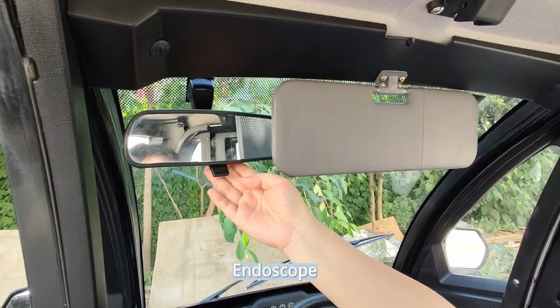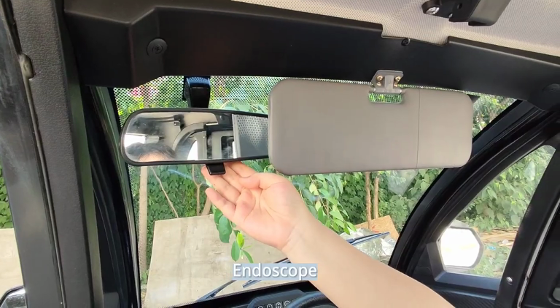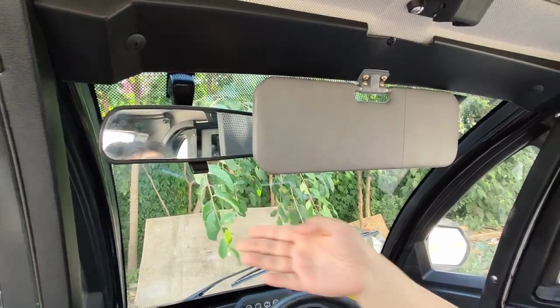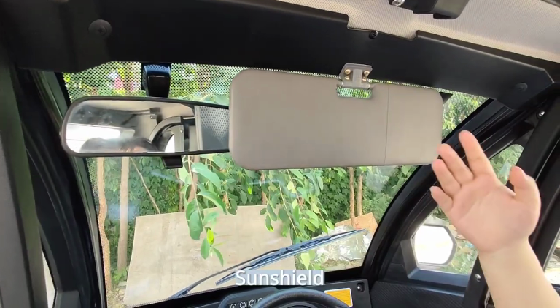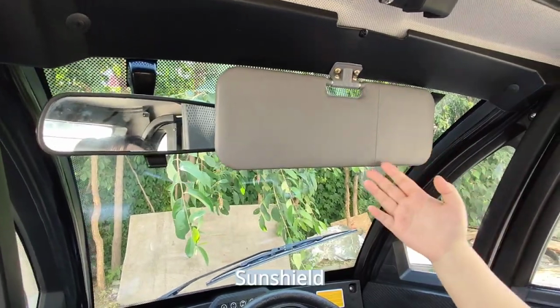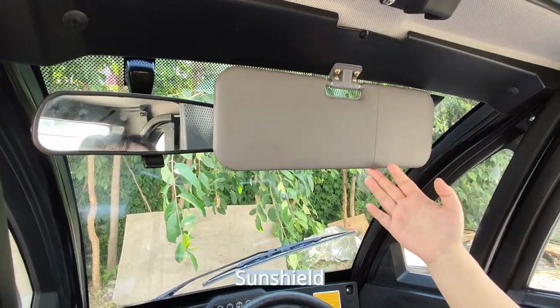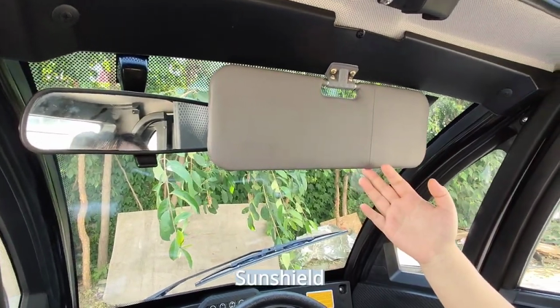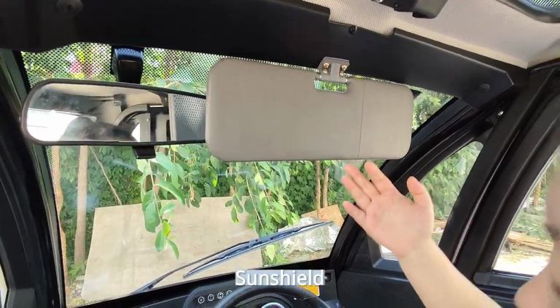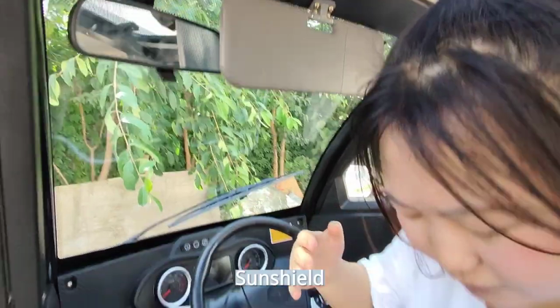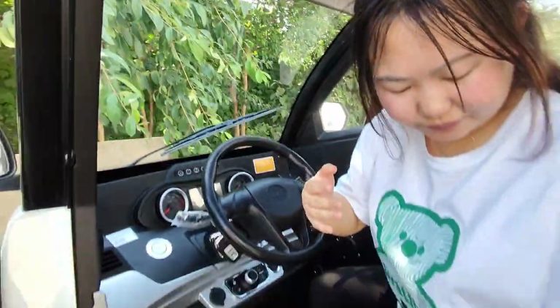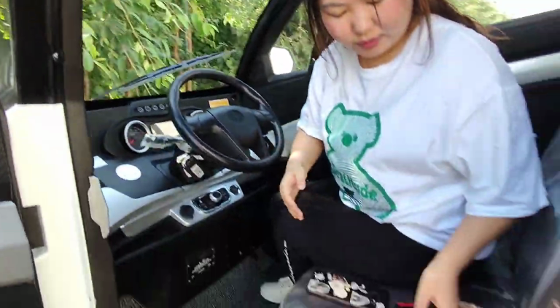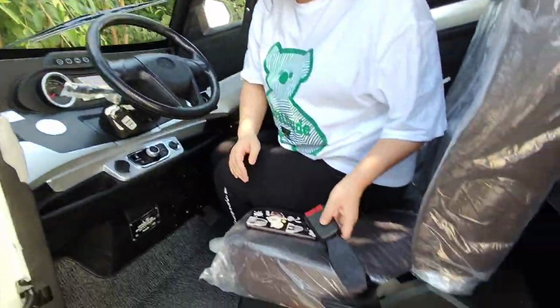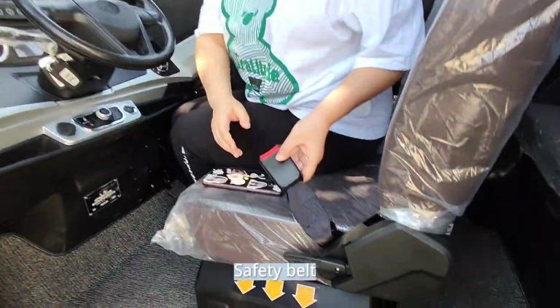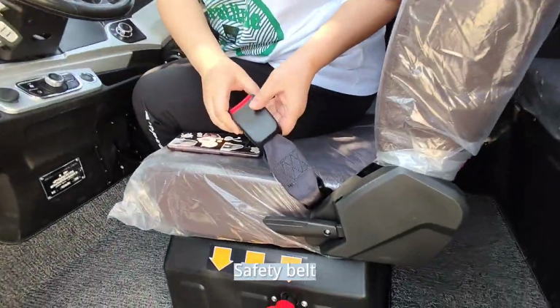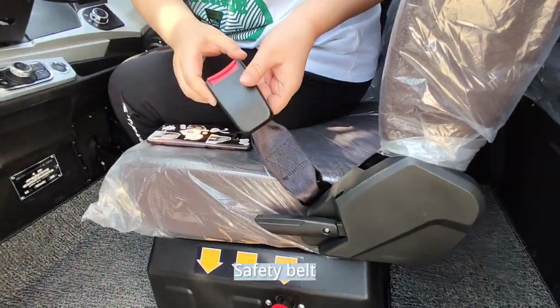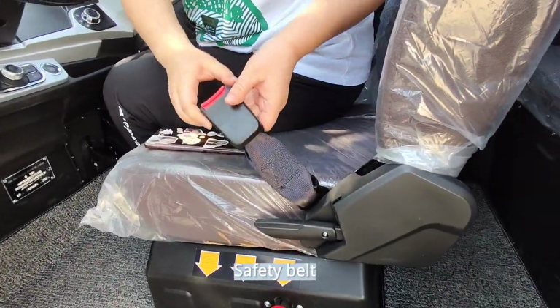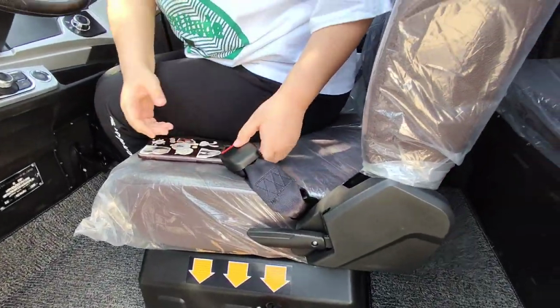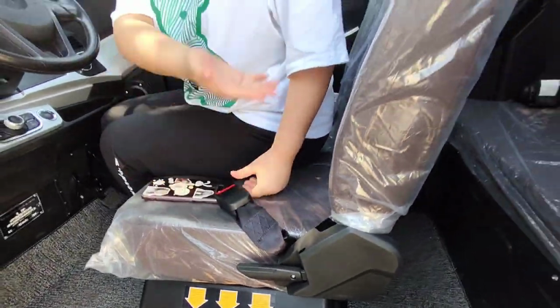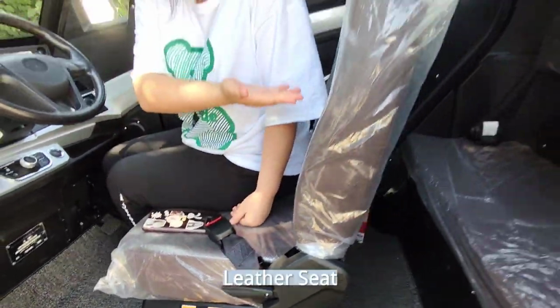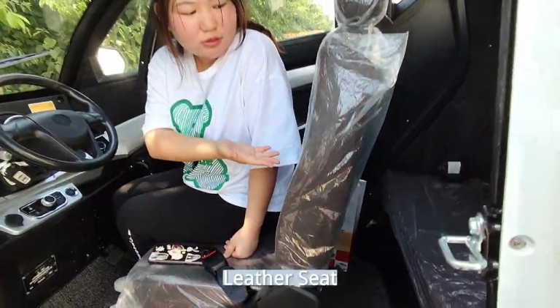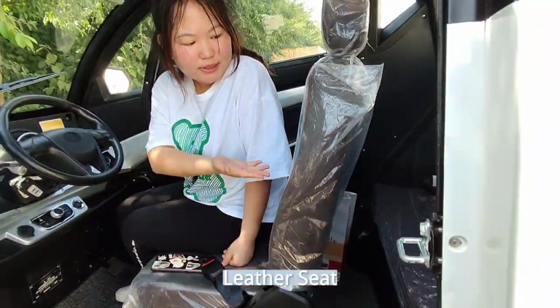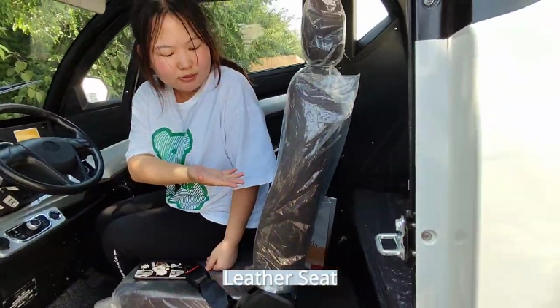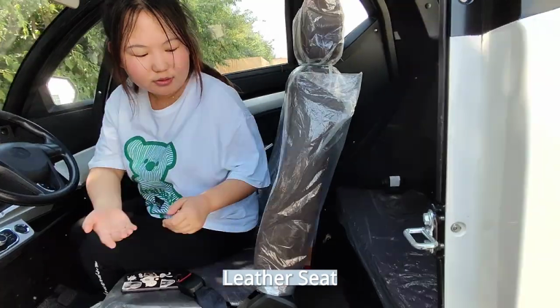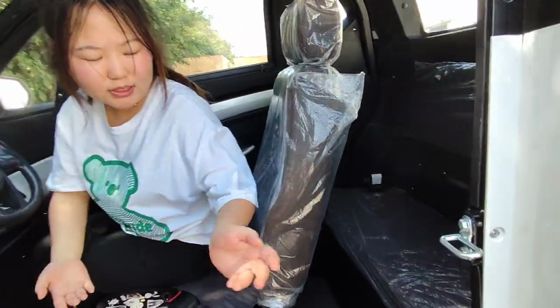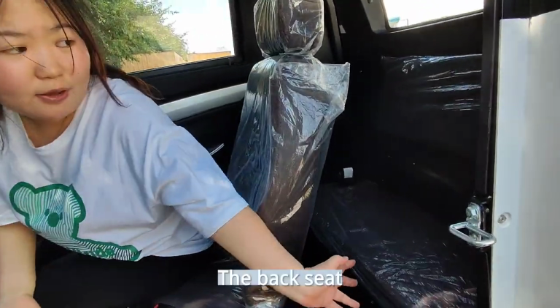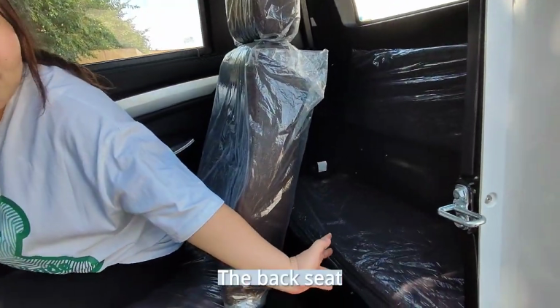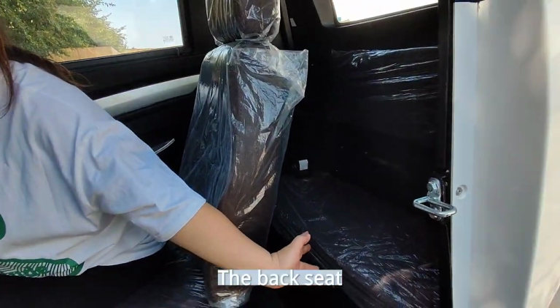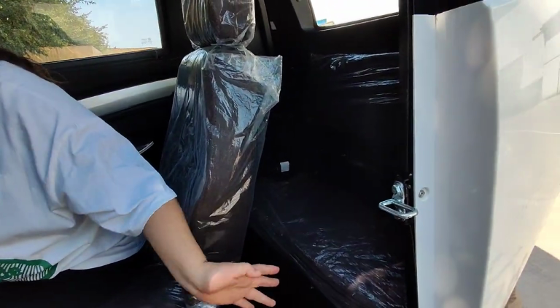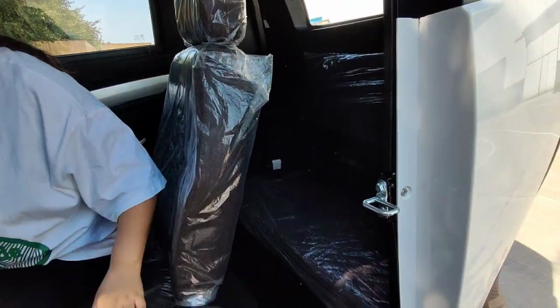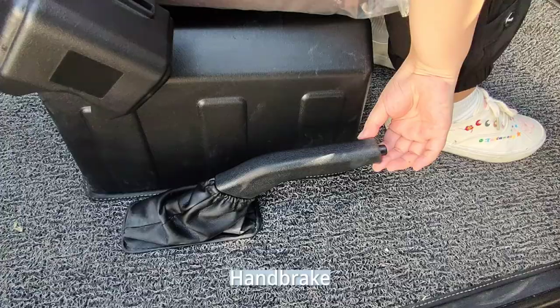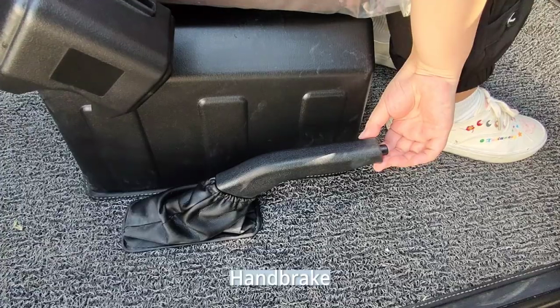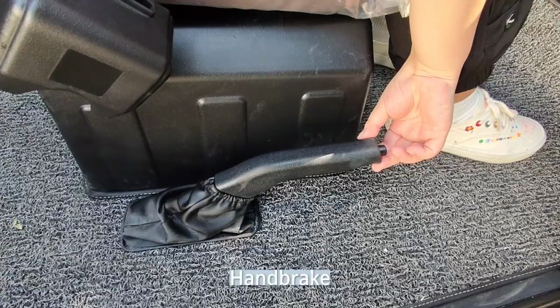And the dashboard, sand shell, safety belt, leather seat, the back seat, and hand brake.